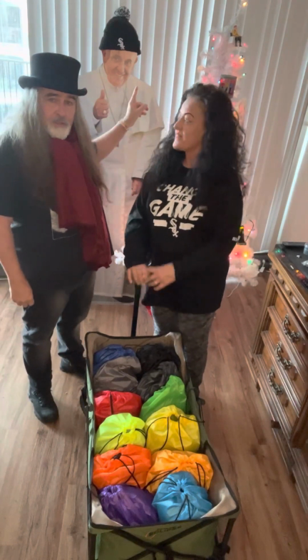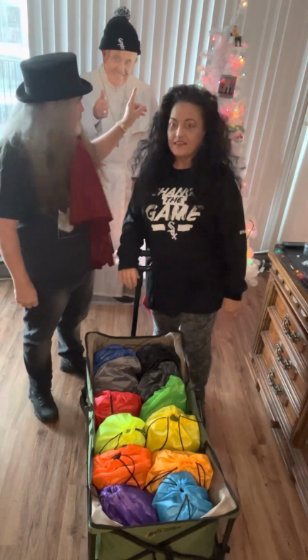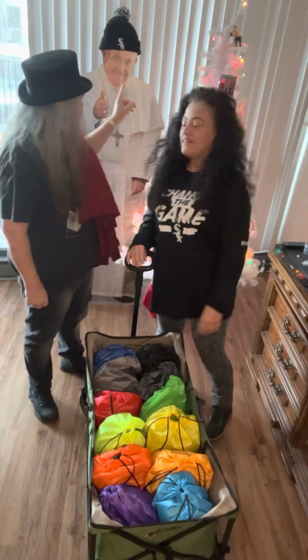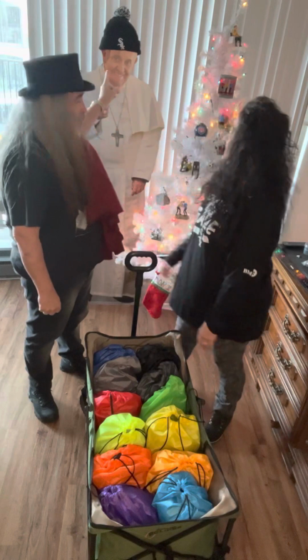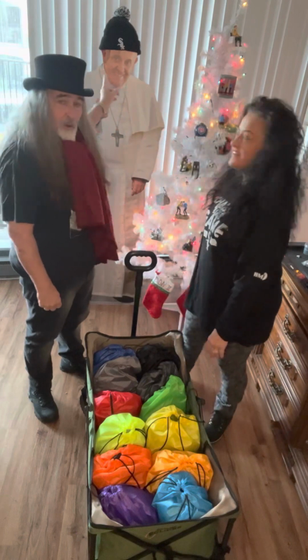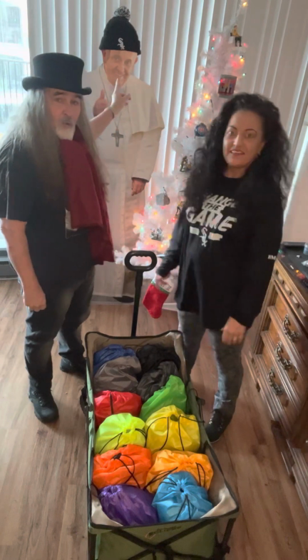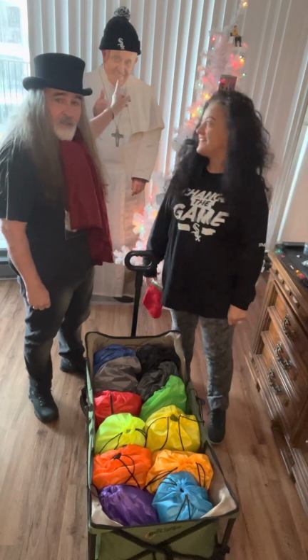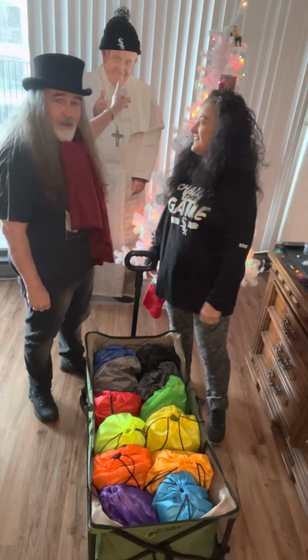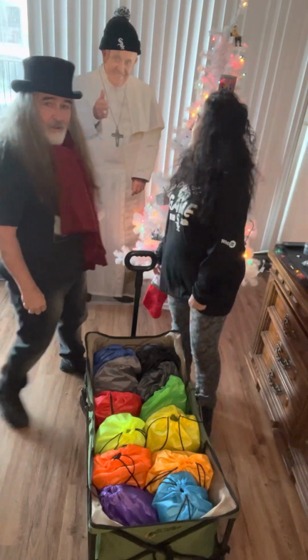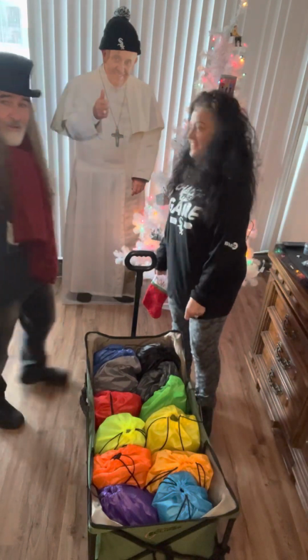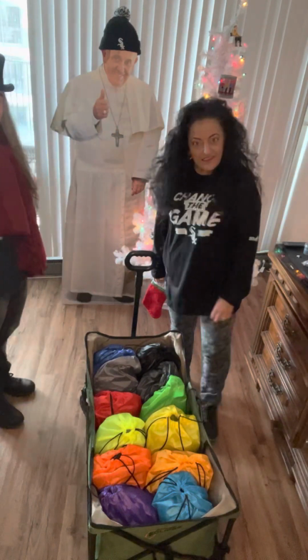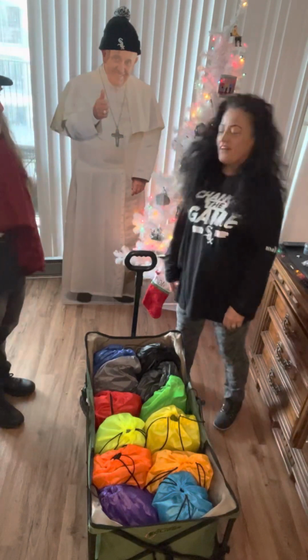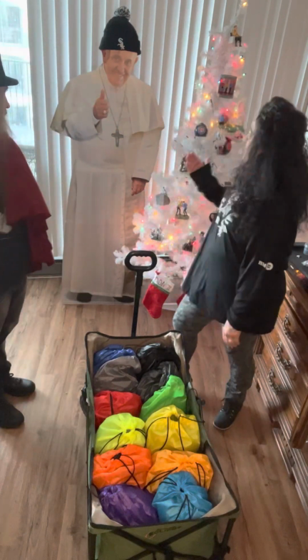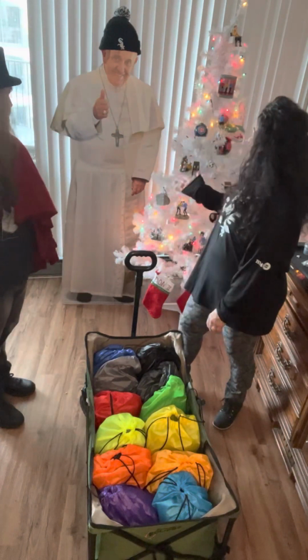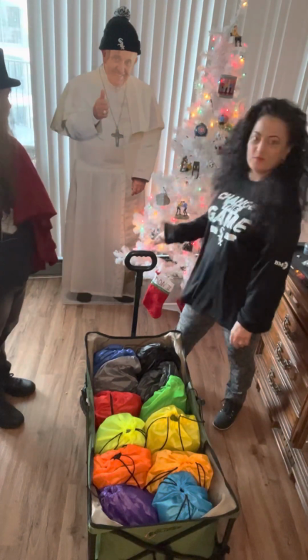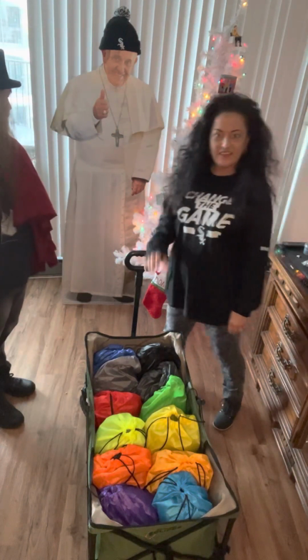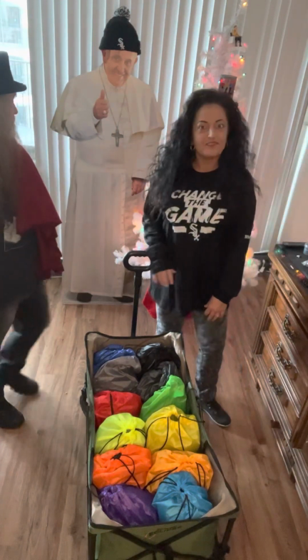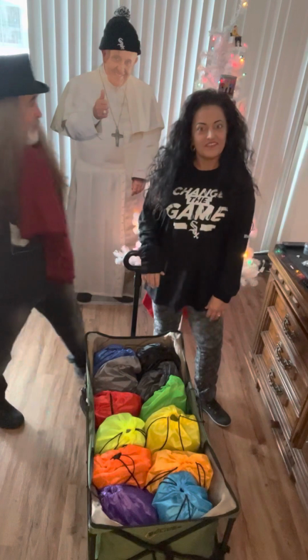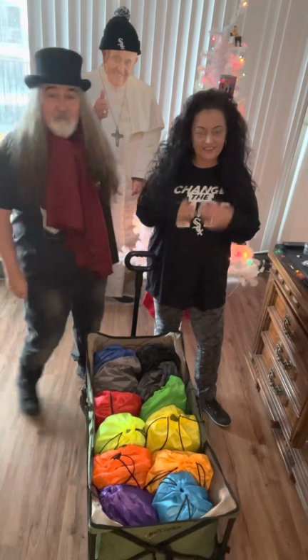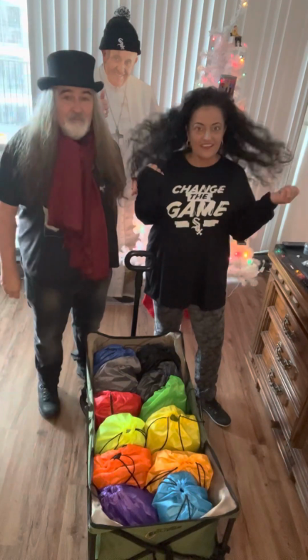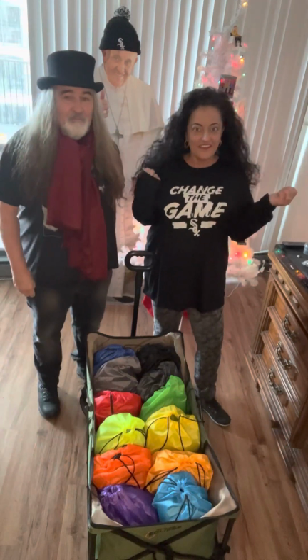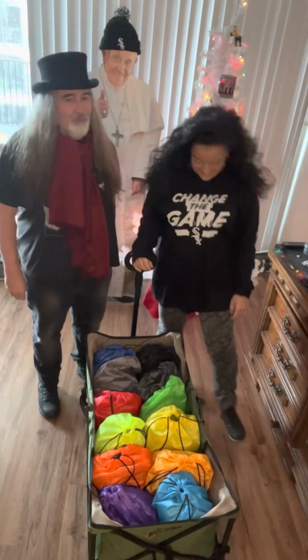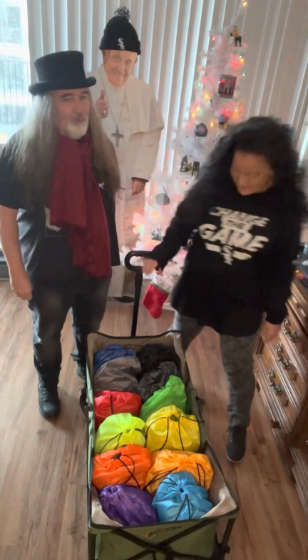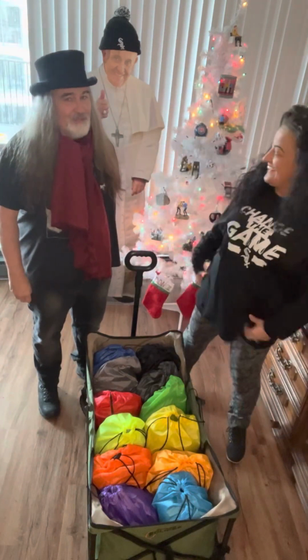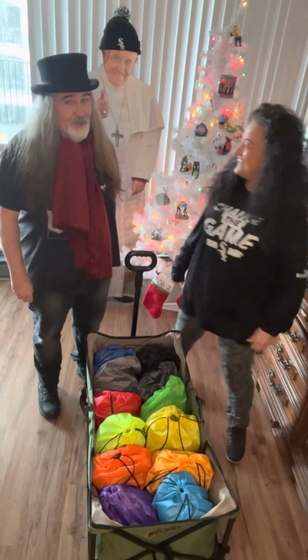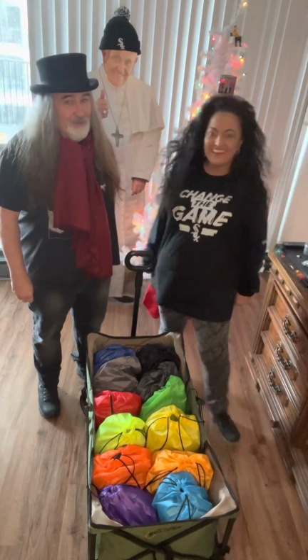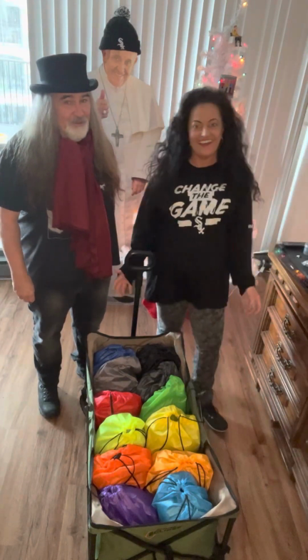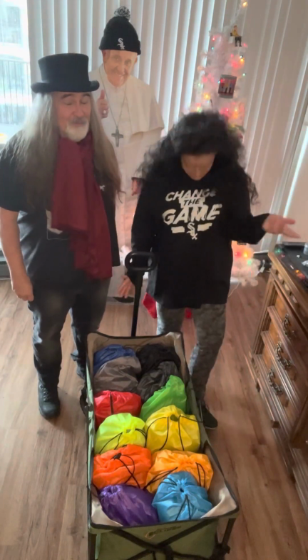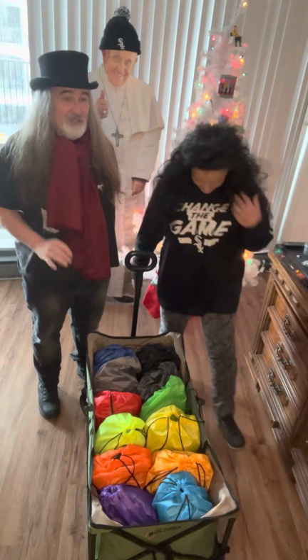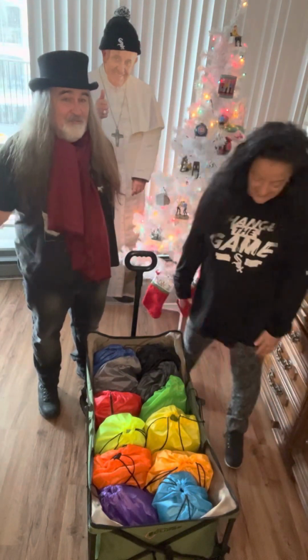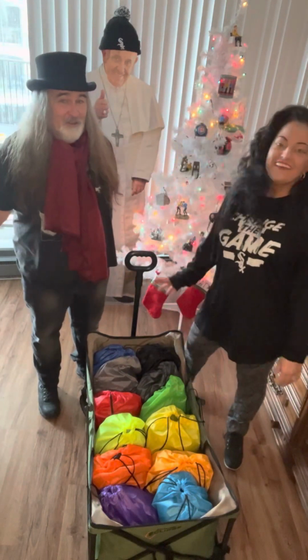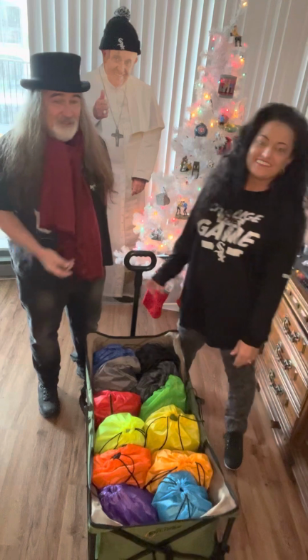Is the Pope wearing a White Sox hat? The Pope has confirmed he likes the White Sox. No, the Pope likes the Cubs. This isn't my video — I'm just here.